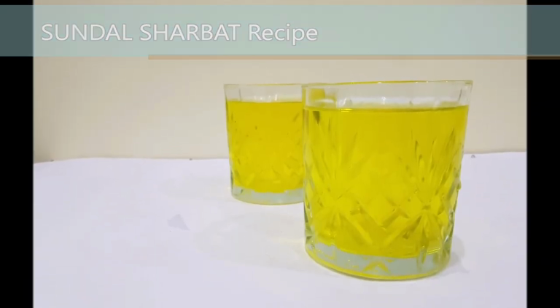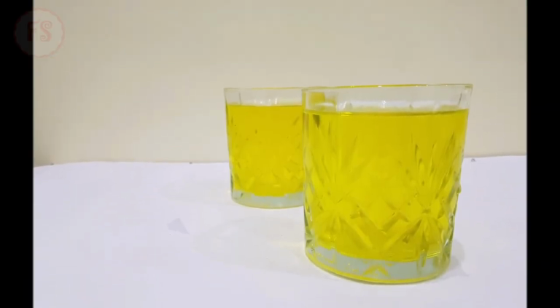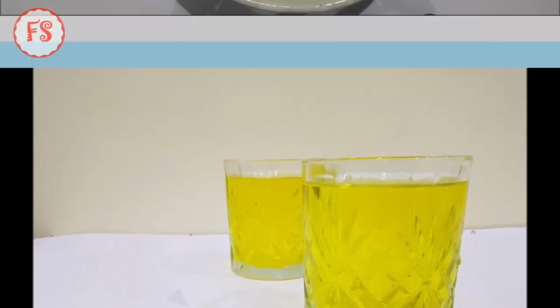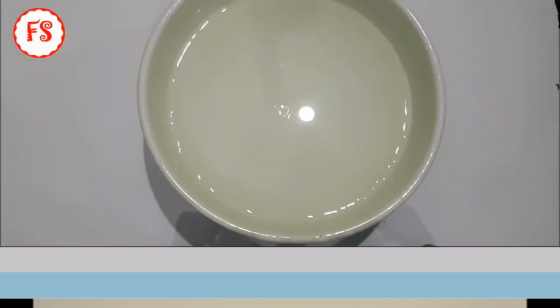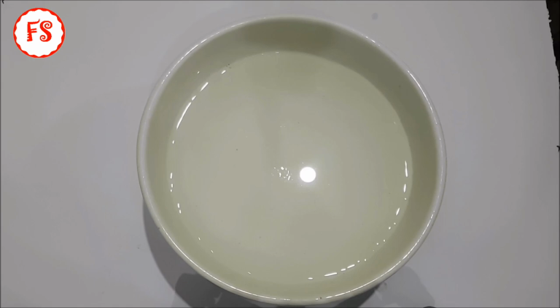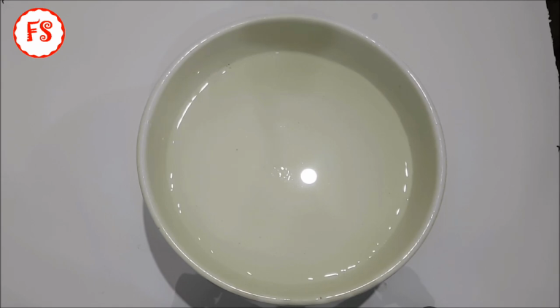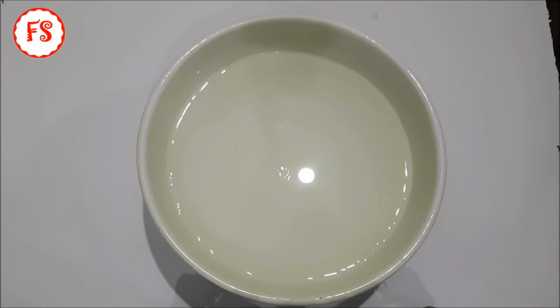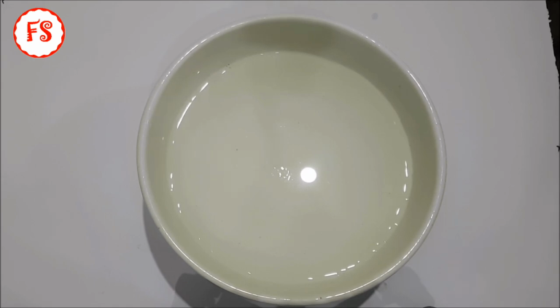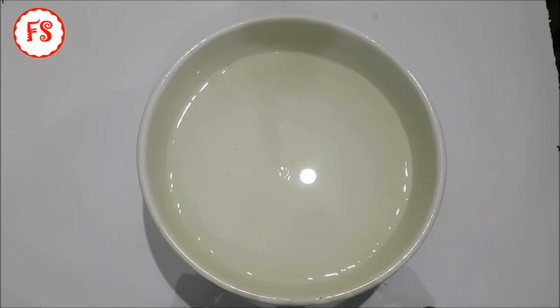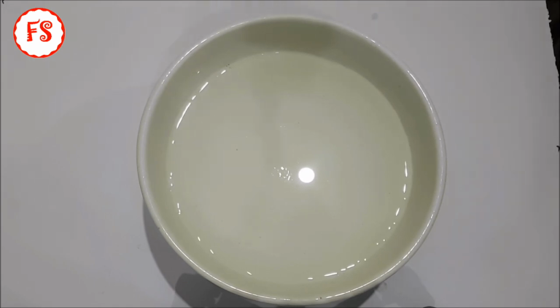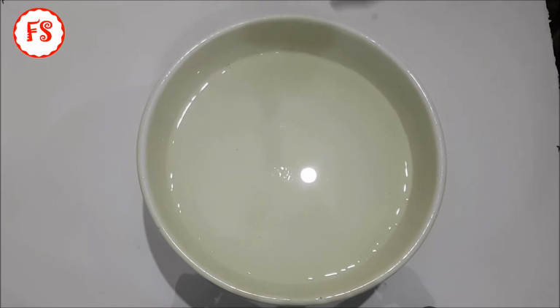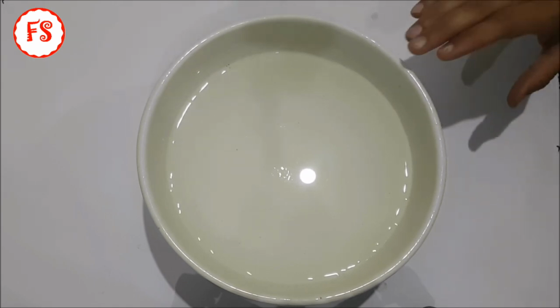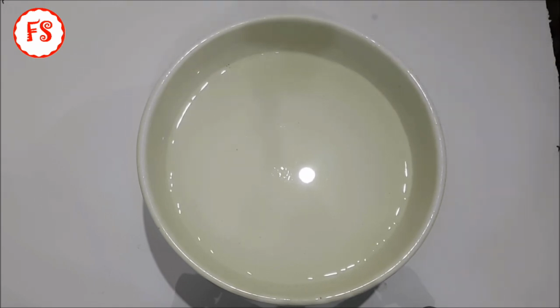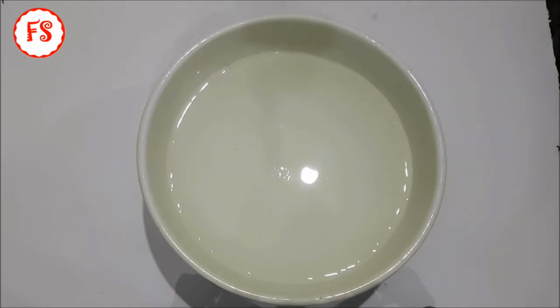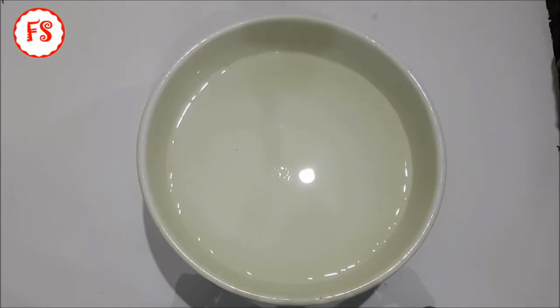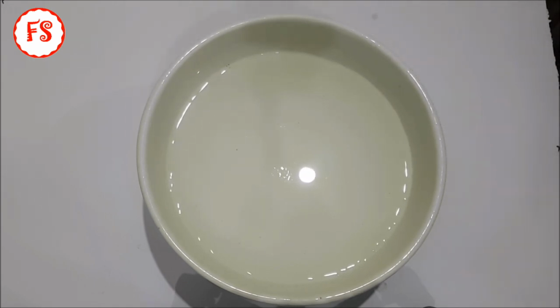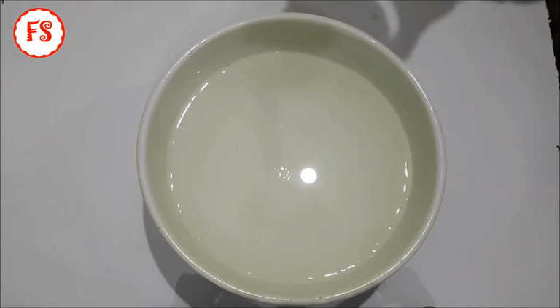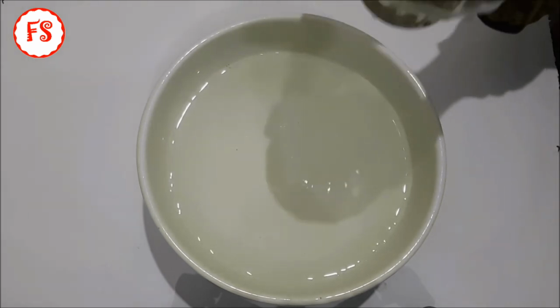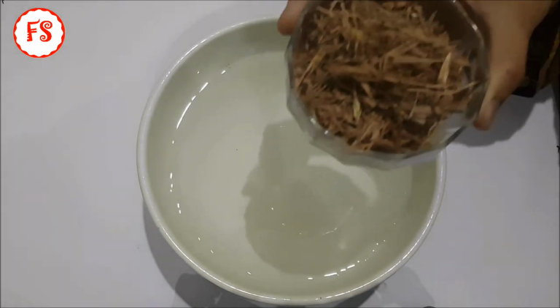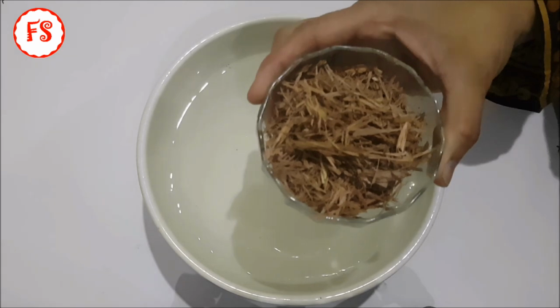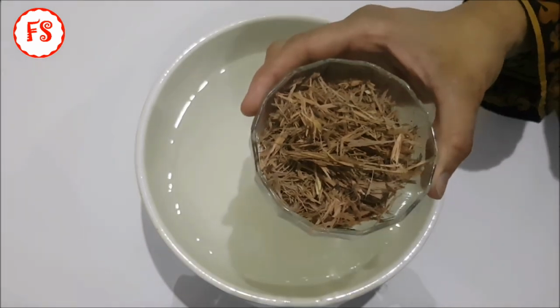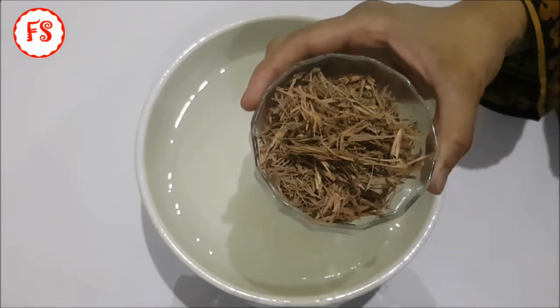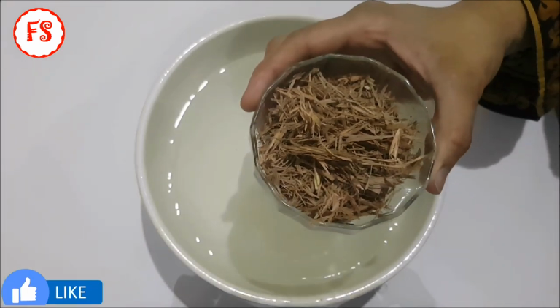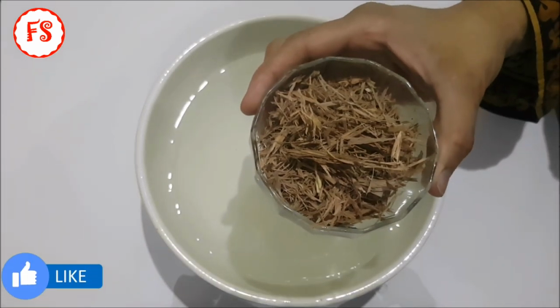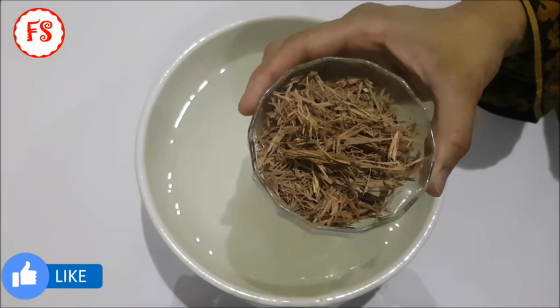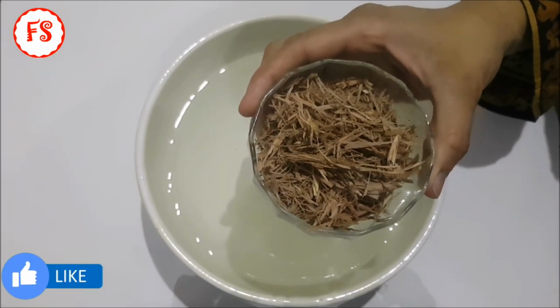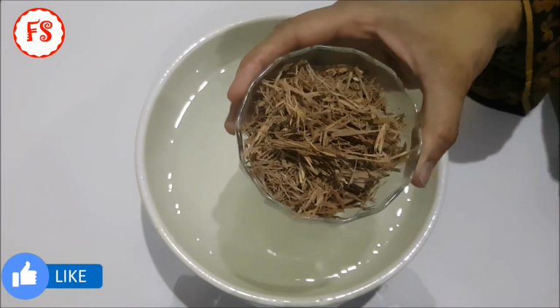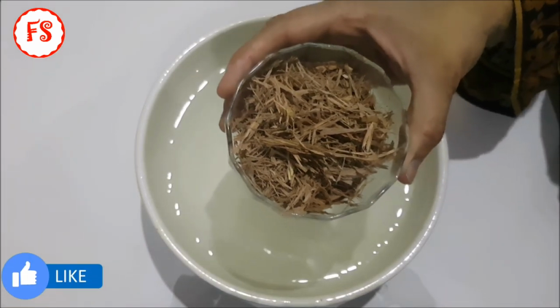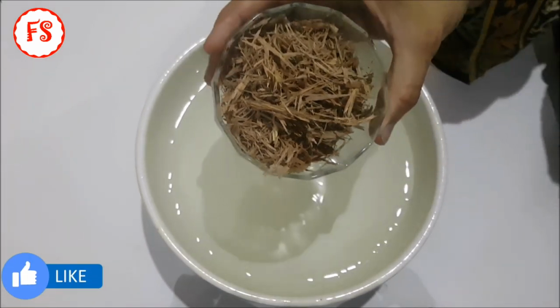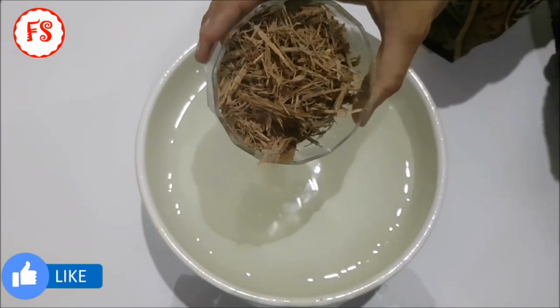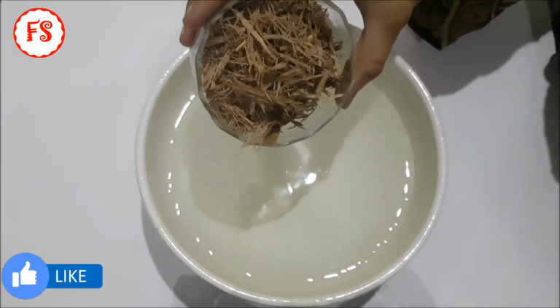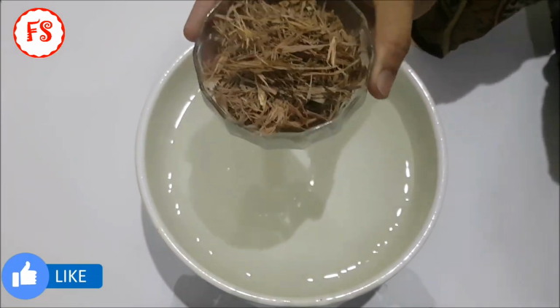Hello viewers, today we are going to make sandal. I have 1 liter of water. I will add 25 grams of sandal. This is easily available in every shop.